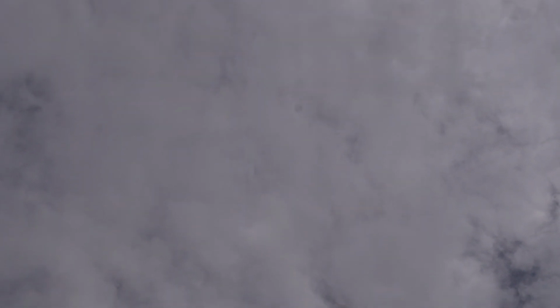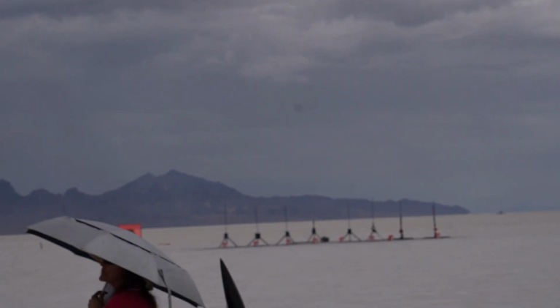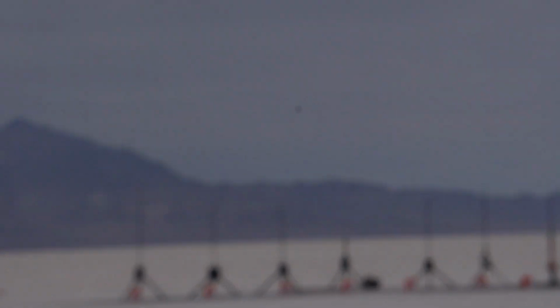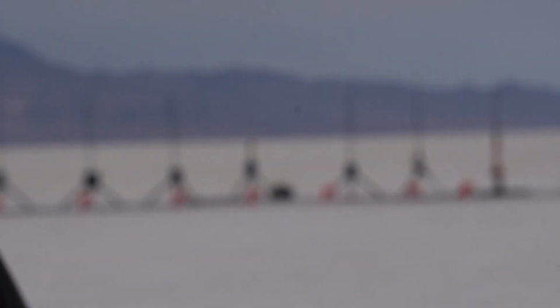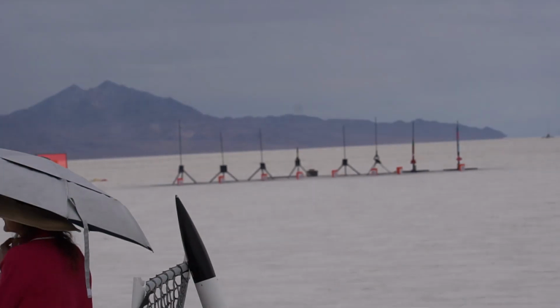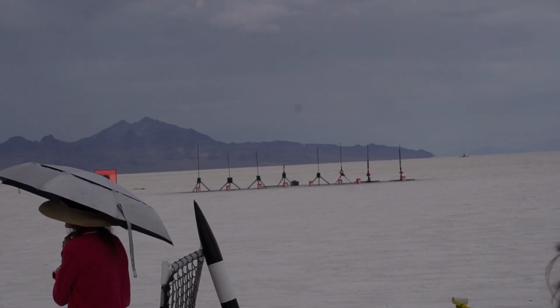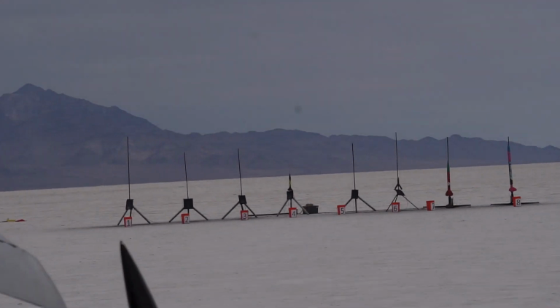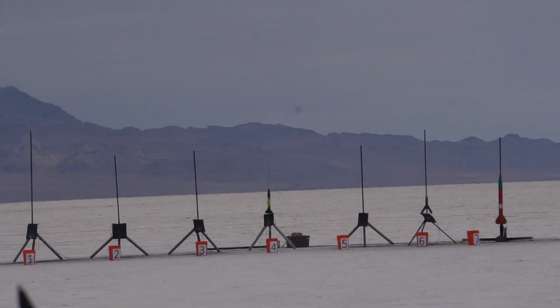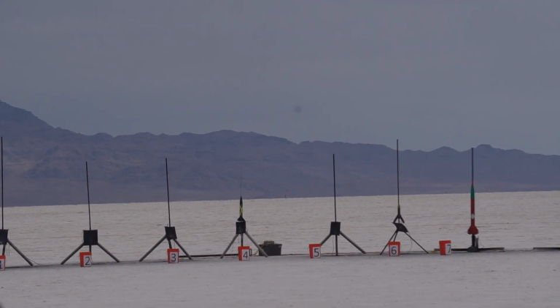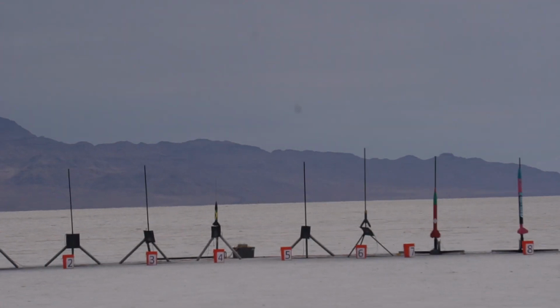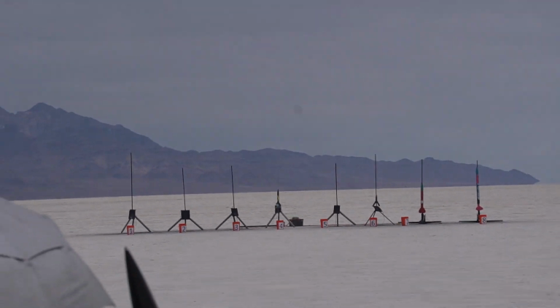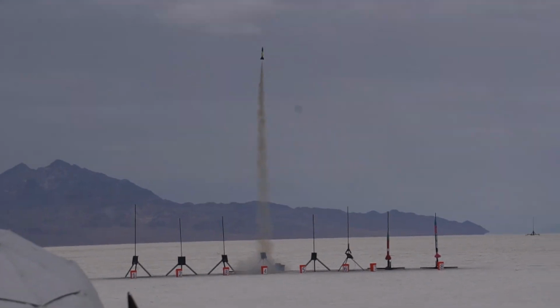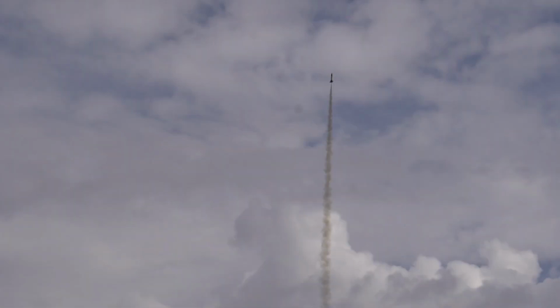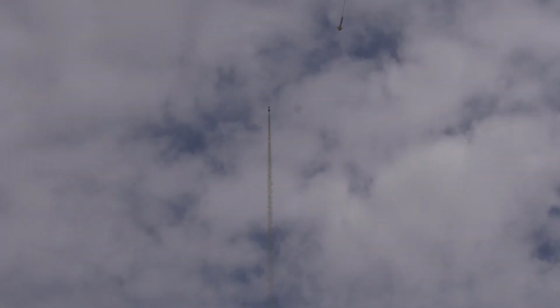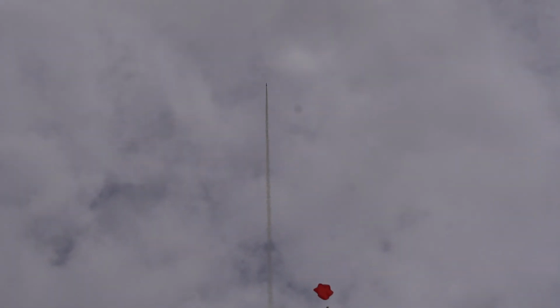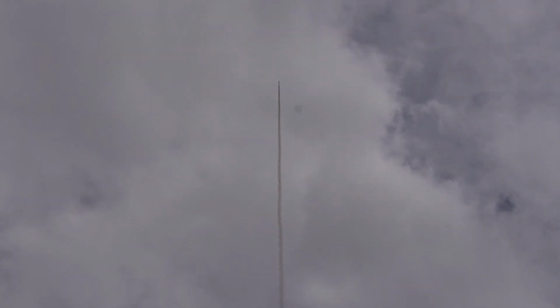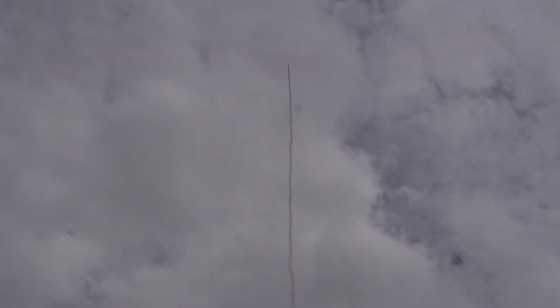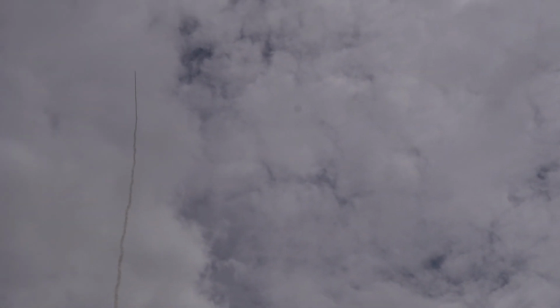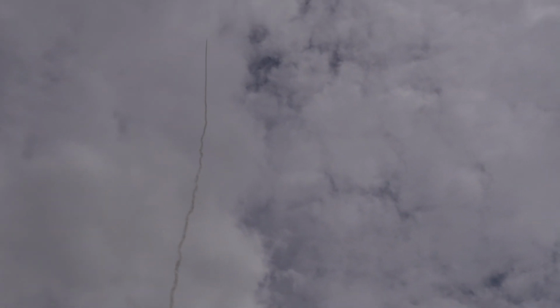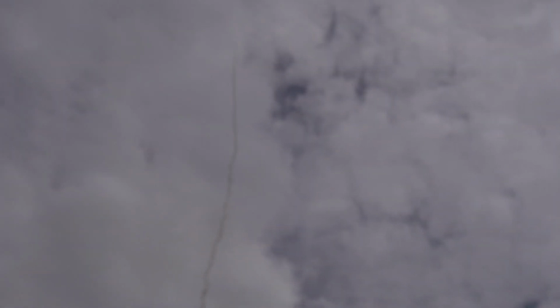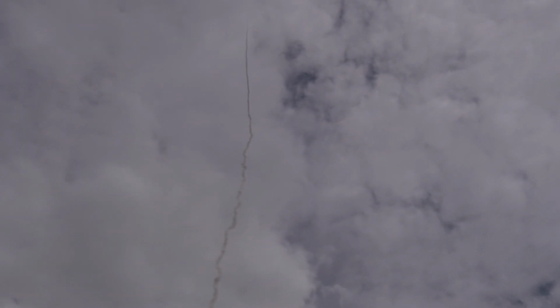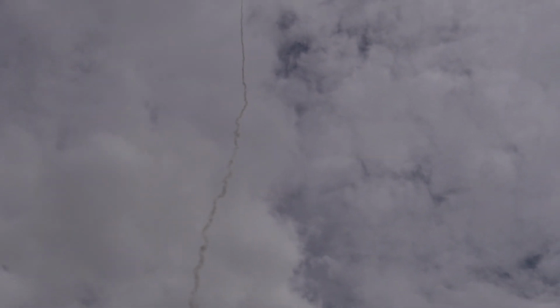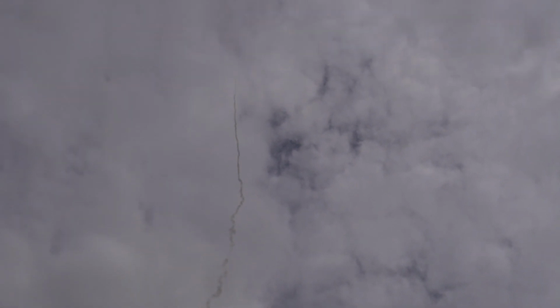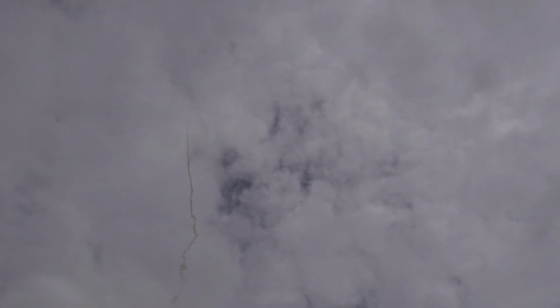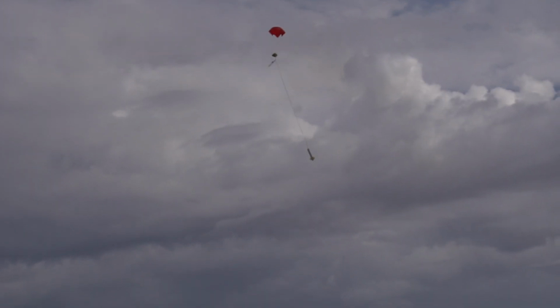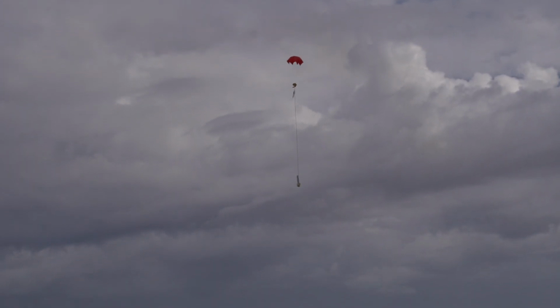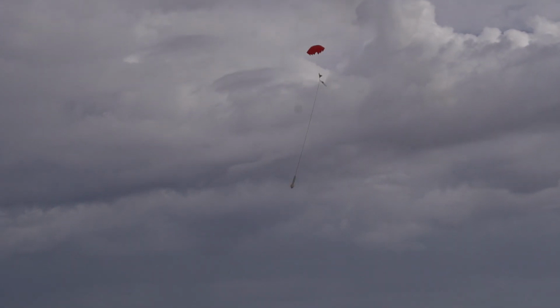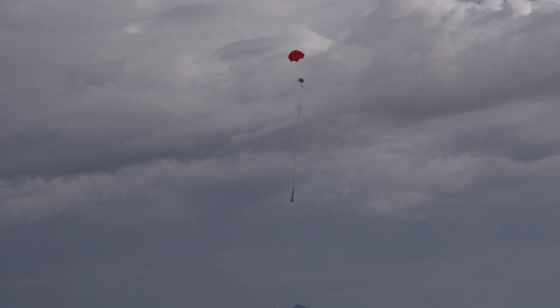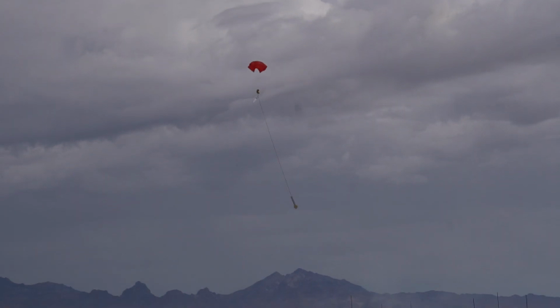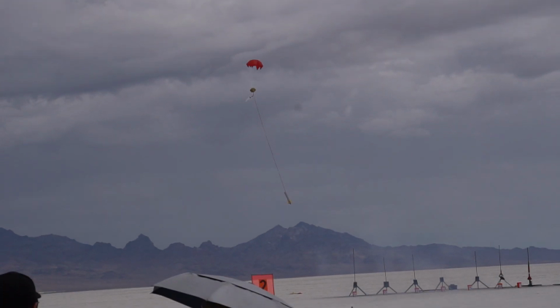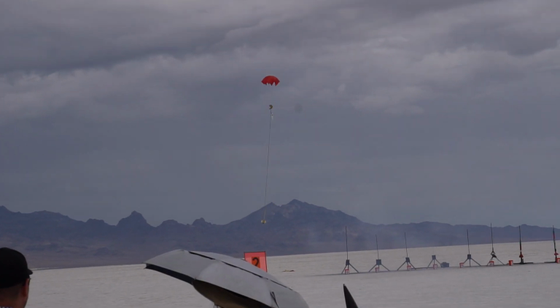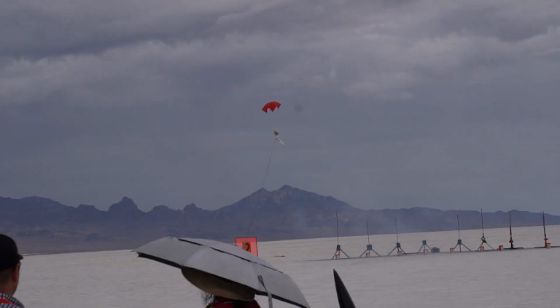On pad 2-4, in 5, 4, 3, 2, 1. On pad 2-4, in 5, 4, 3, 2, 1. And the two pads. Good job, Heather.